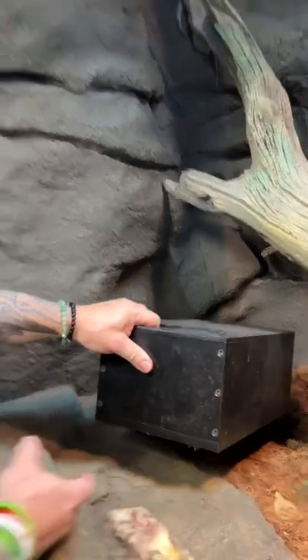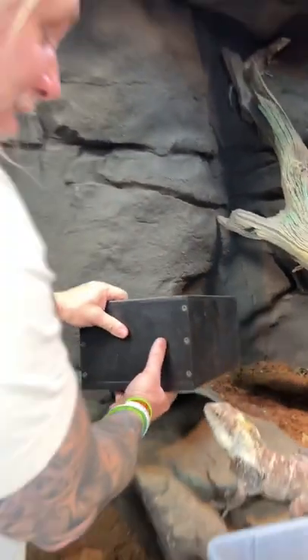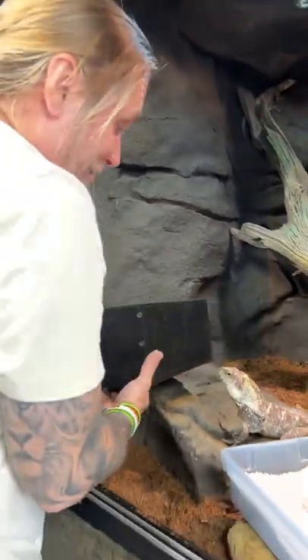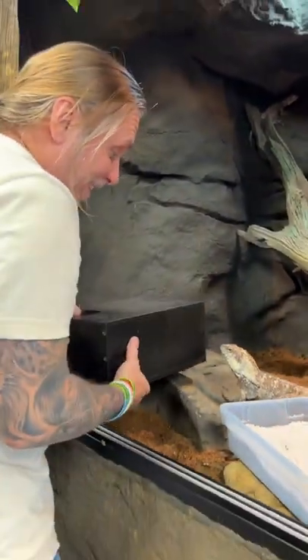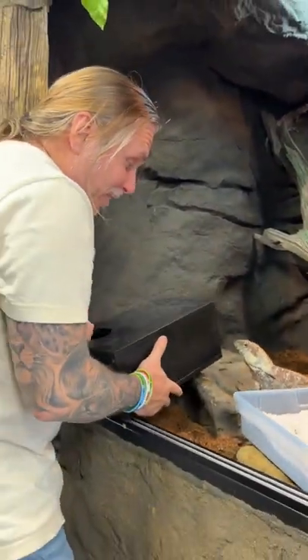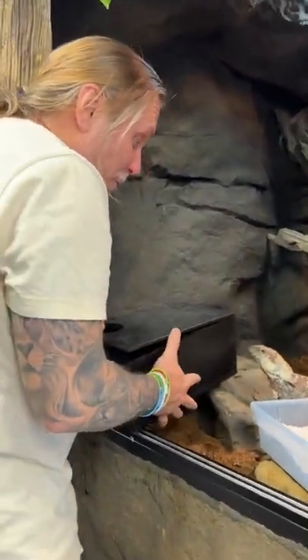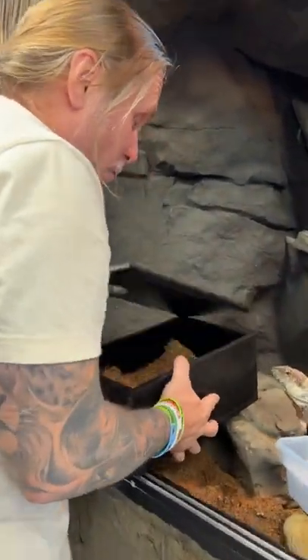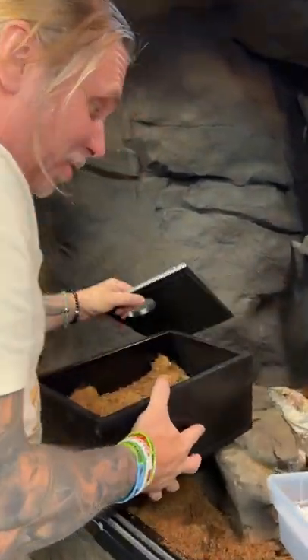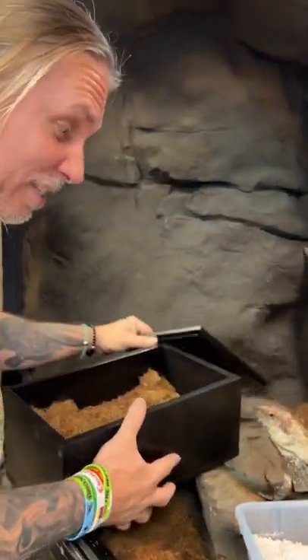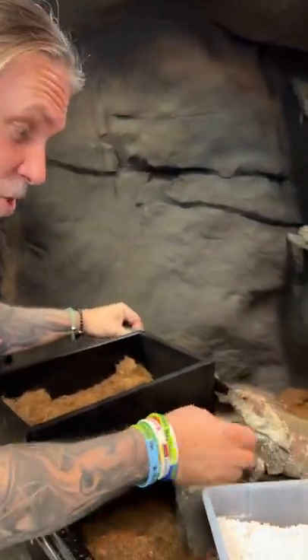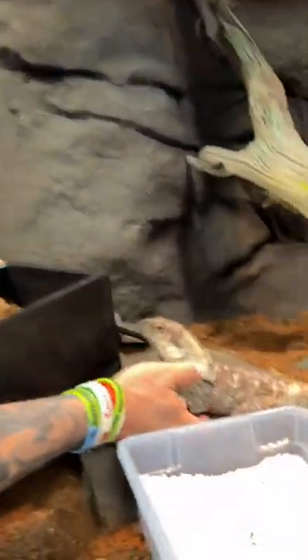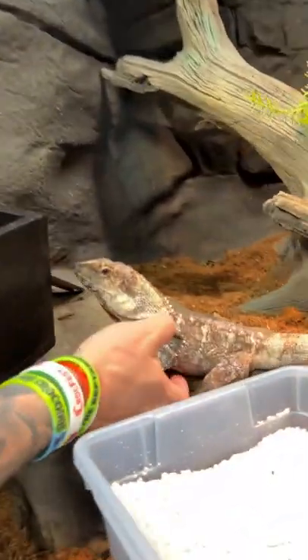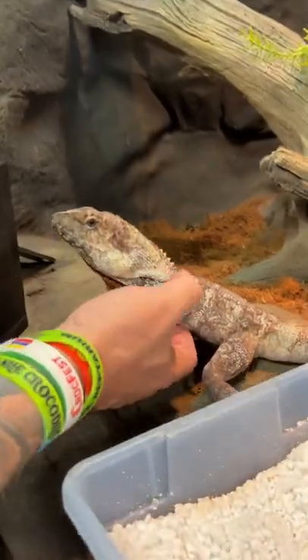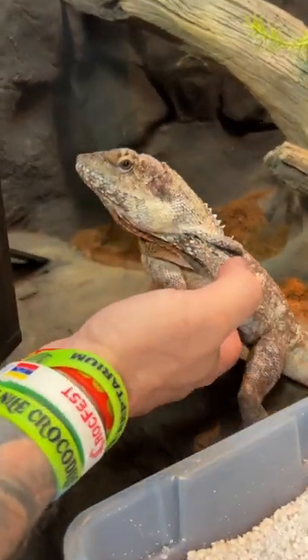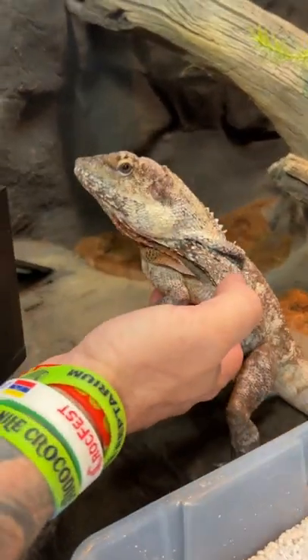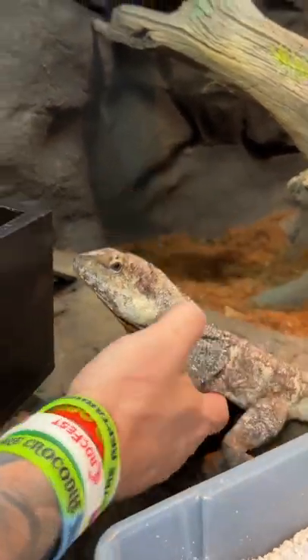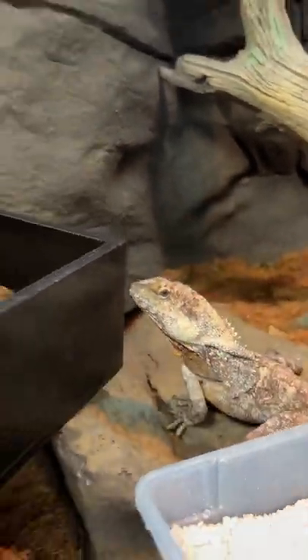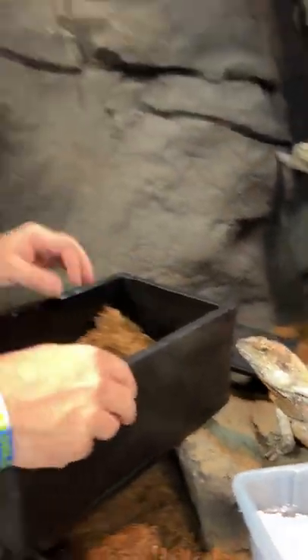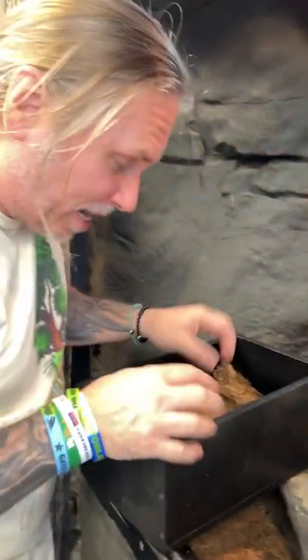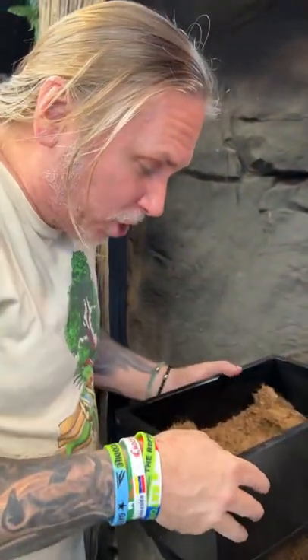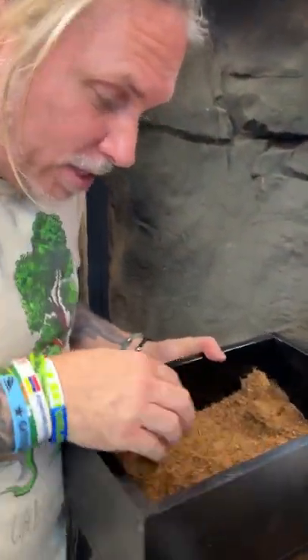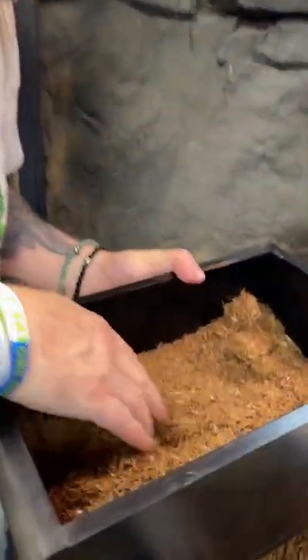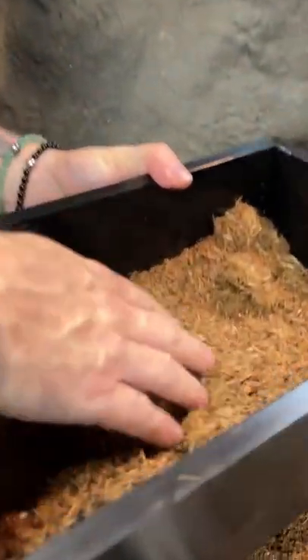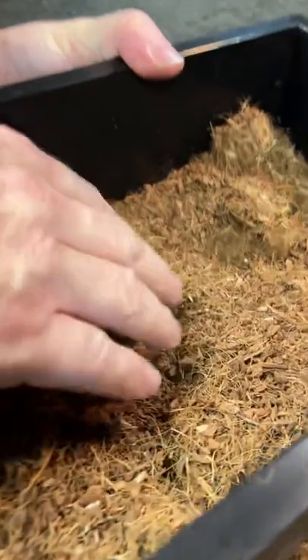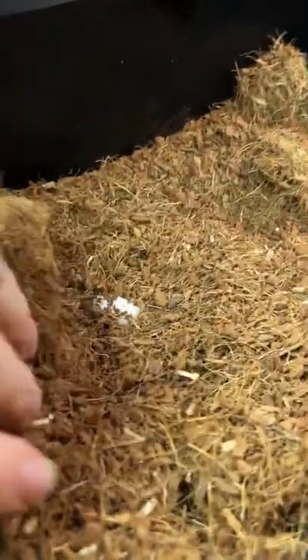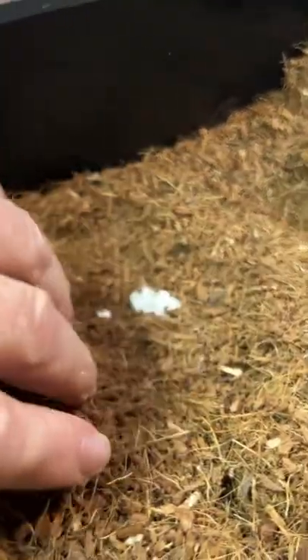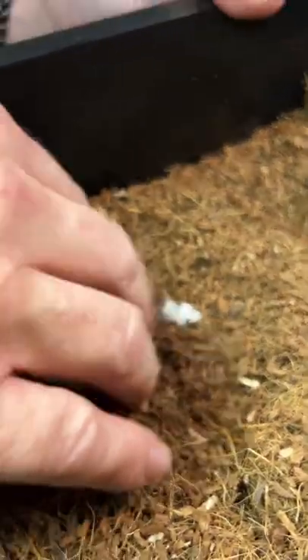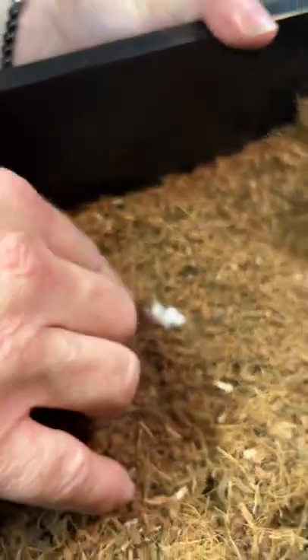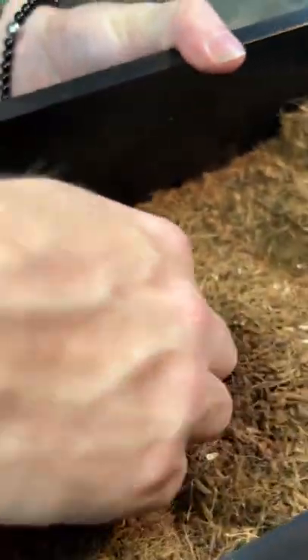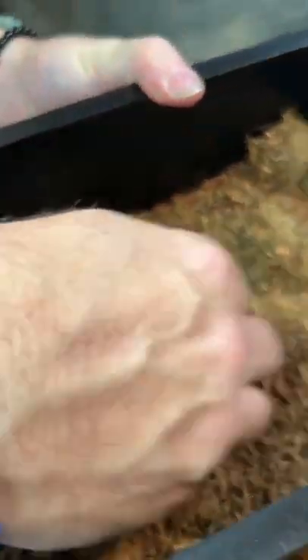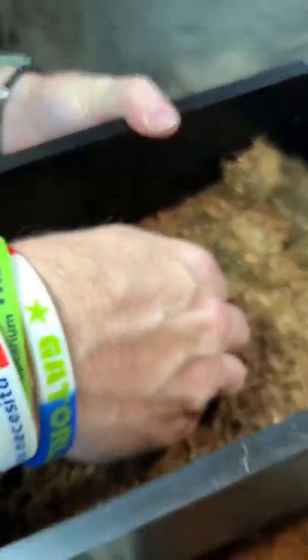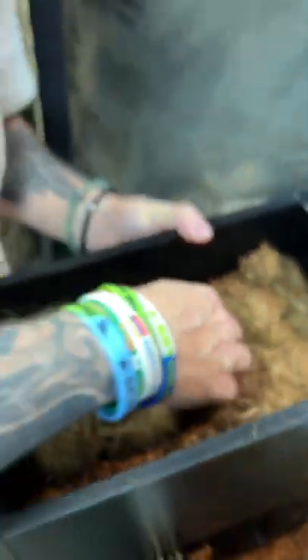We are excited. We've got some eggs from our frilled dragons here. This is actually Nova here. This is a New Guinea and Indonesian frilled dragon, but look inside here. Take a look at this. I saw that the girl was in here doing a nest and look at that. There's one egg right there. How amazing is that?